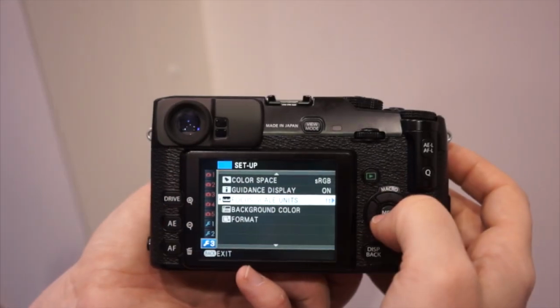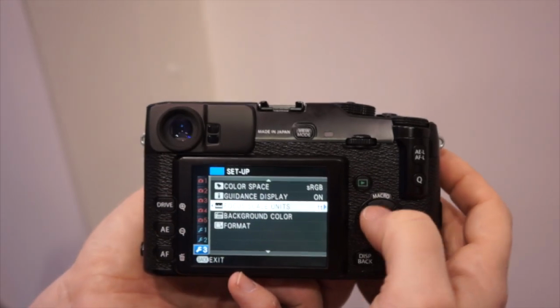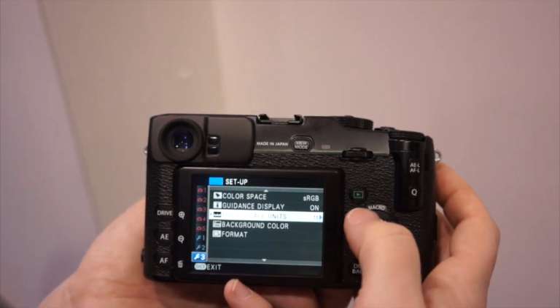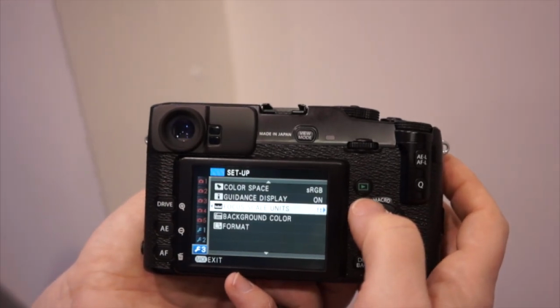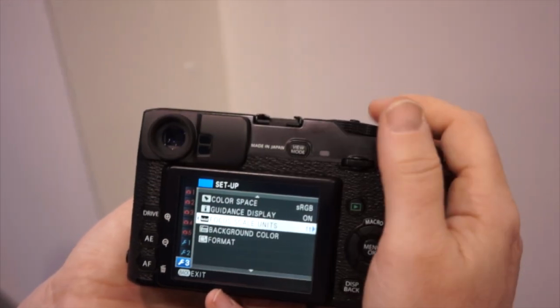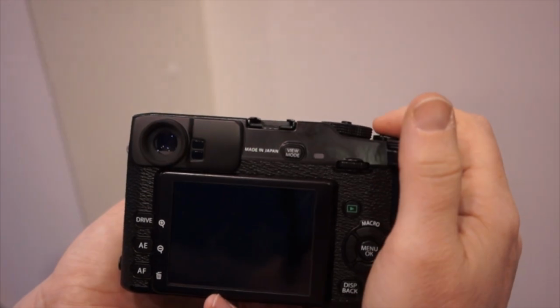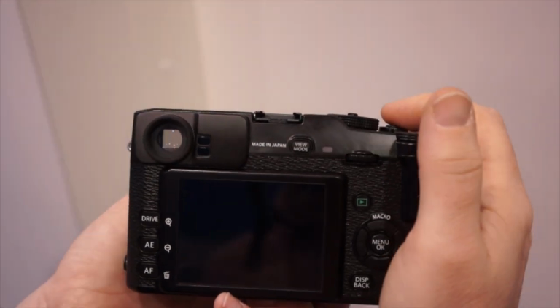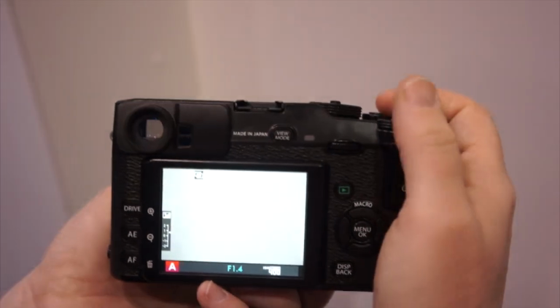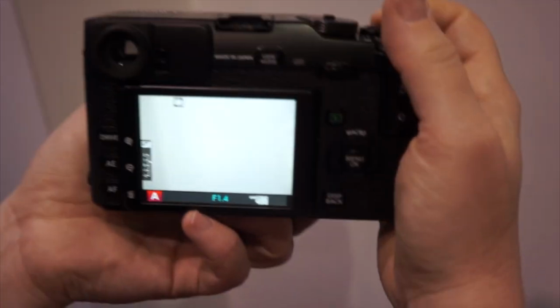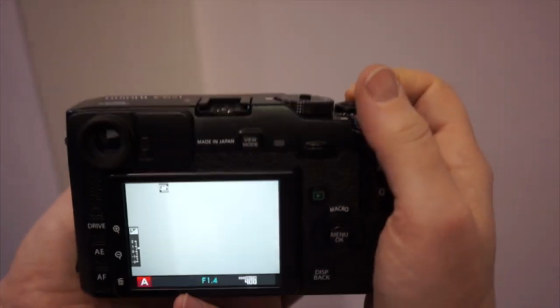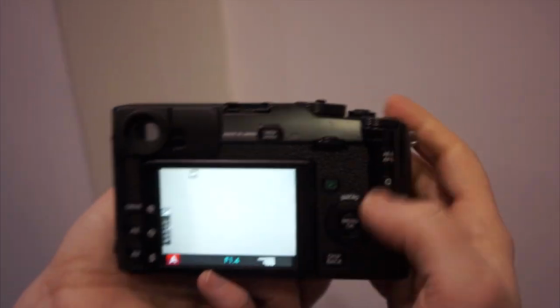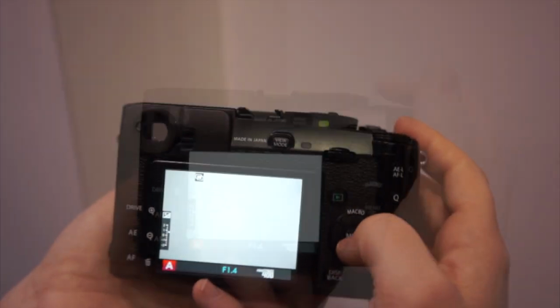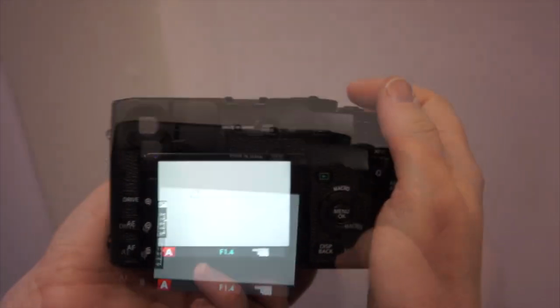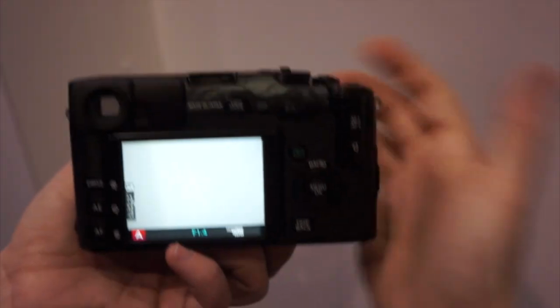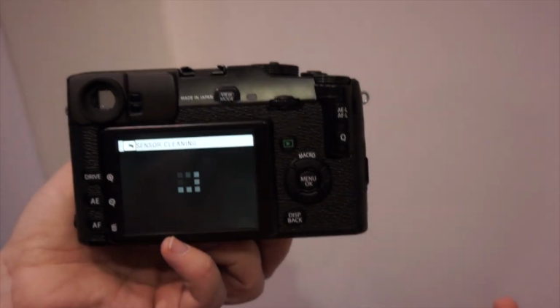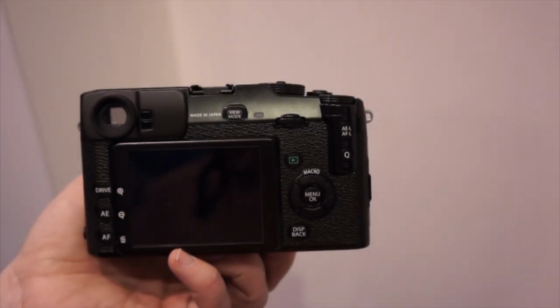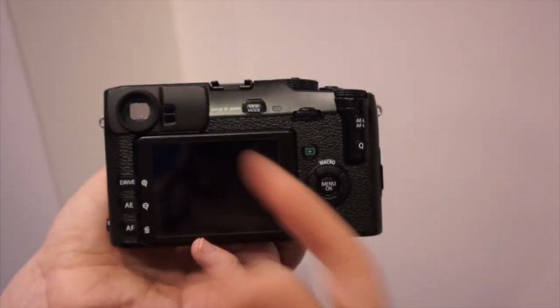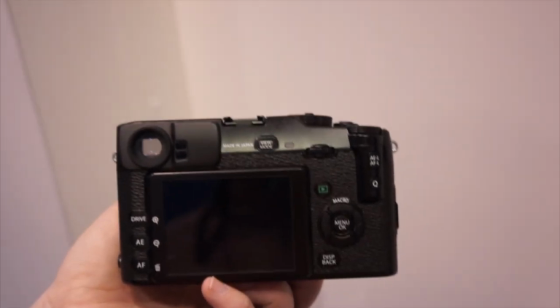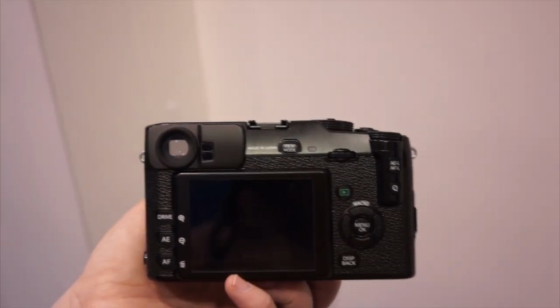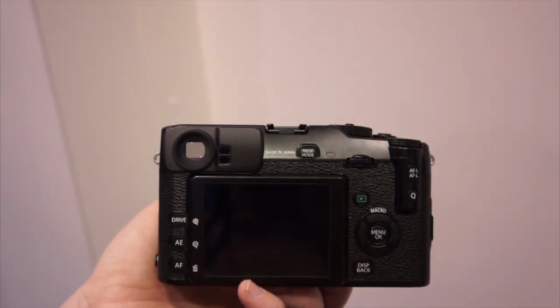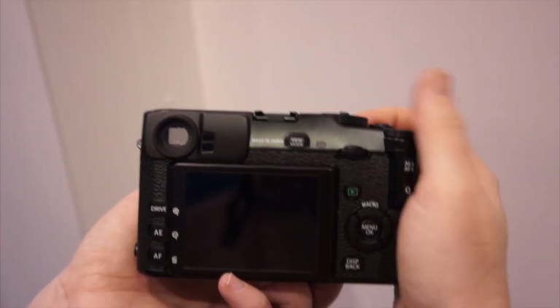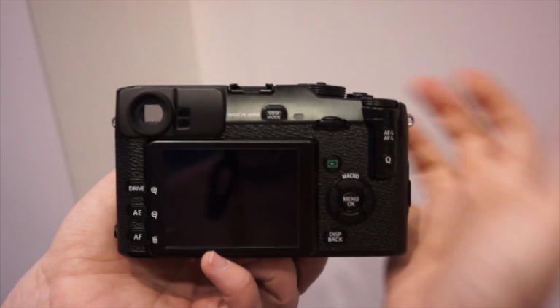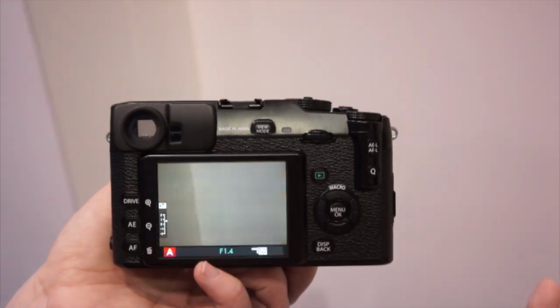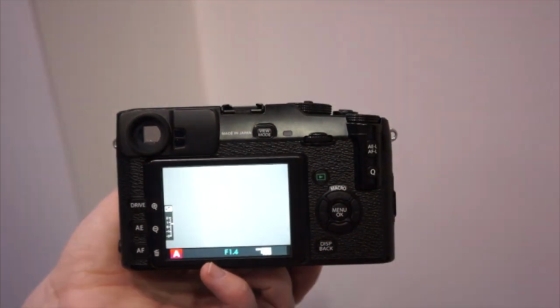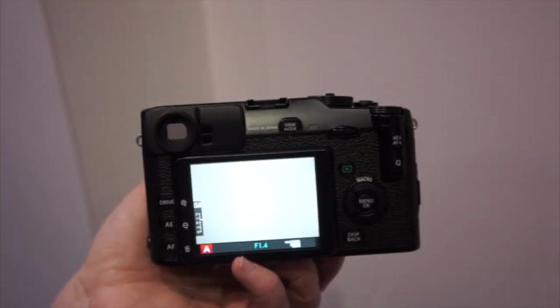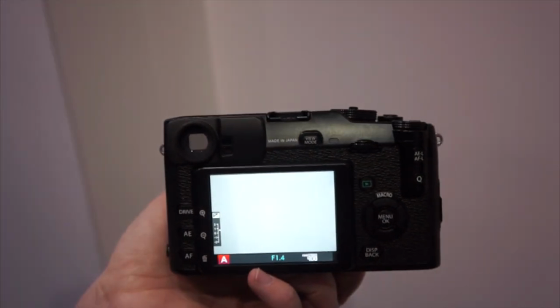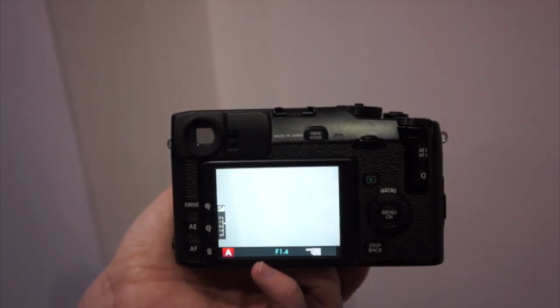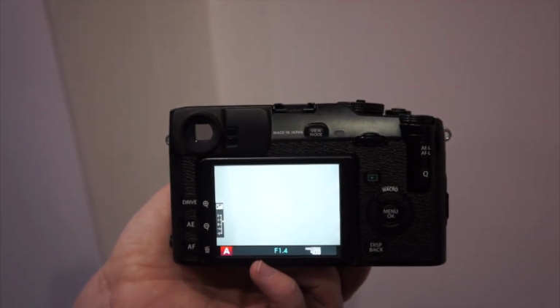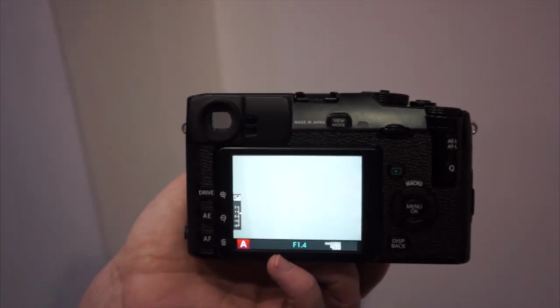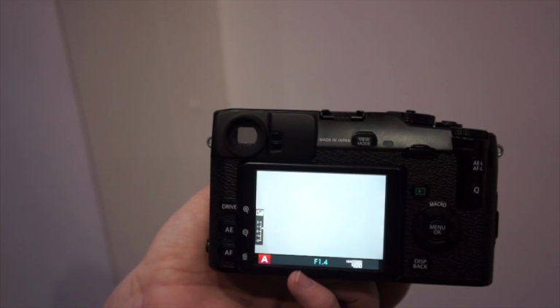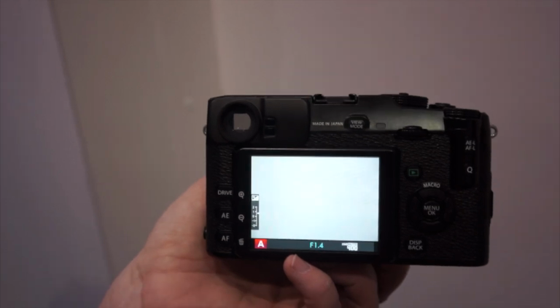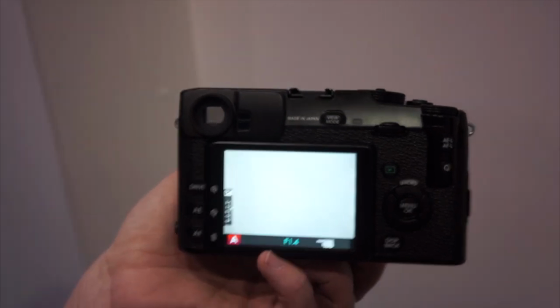If you have the camera powered off and power it on wanting to take a shot quickly — let's take a look. We'll turn this off right now. Sensor cleaning happens as soon as you turn it on and off. Turn it on — boom. That was pretty nice.